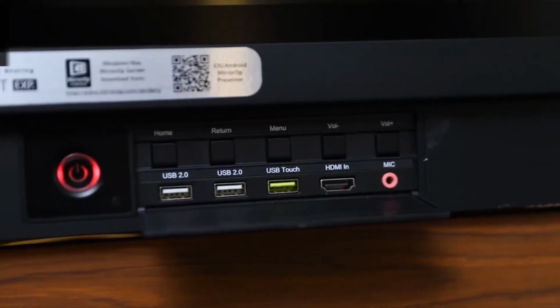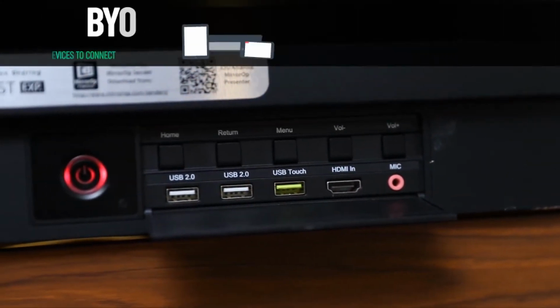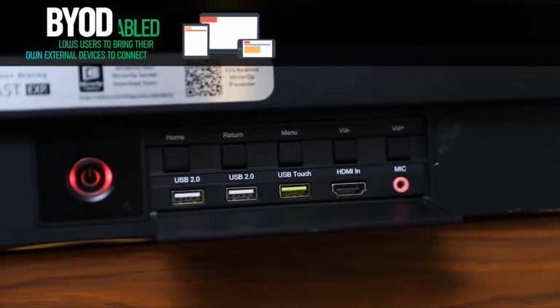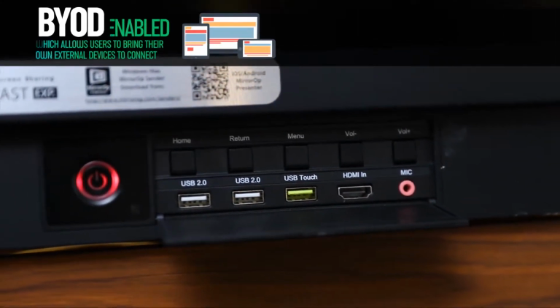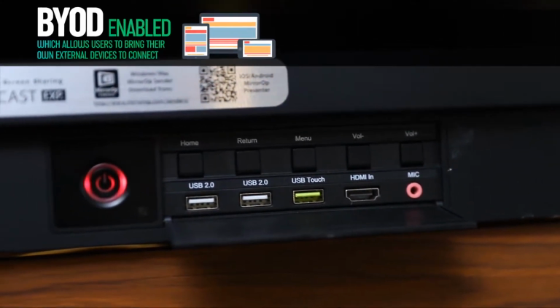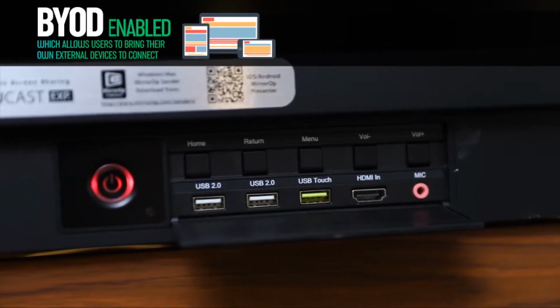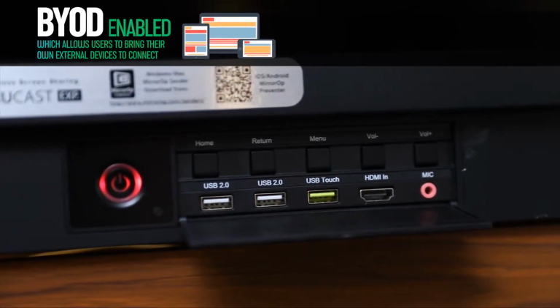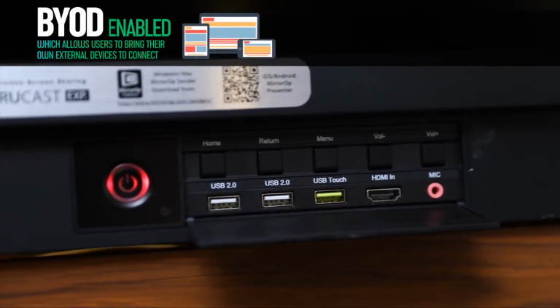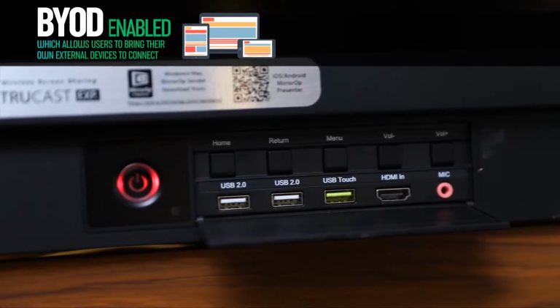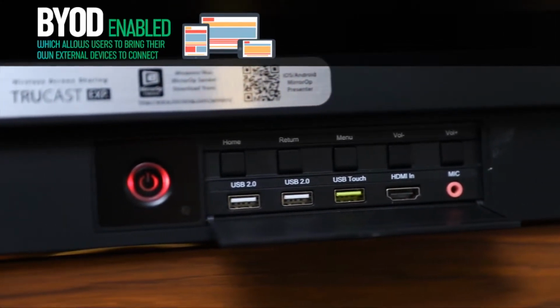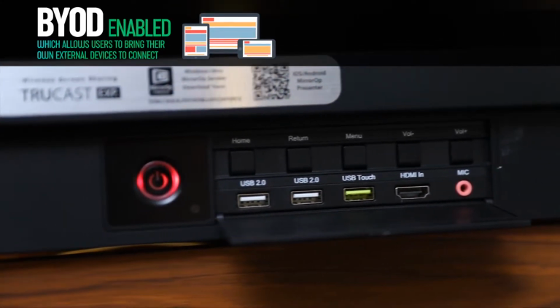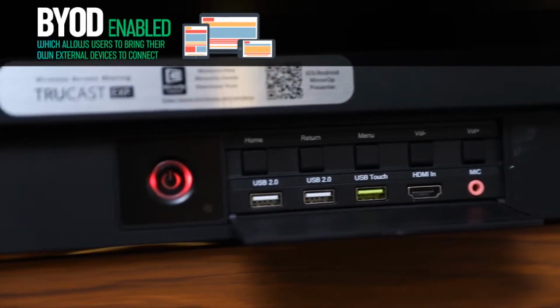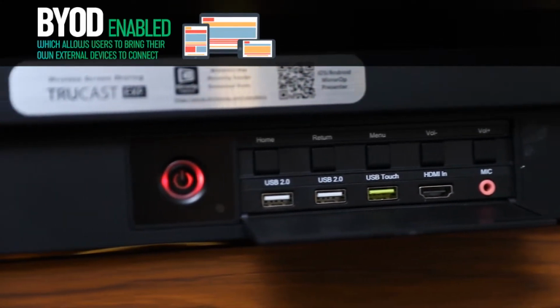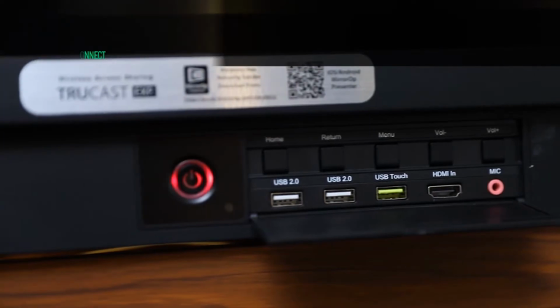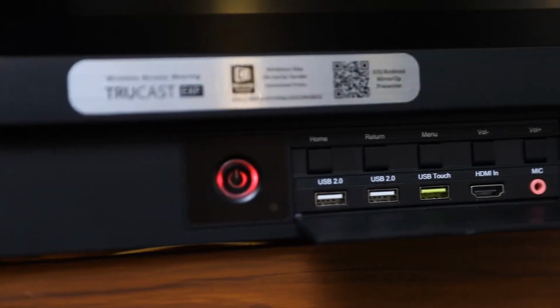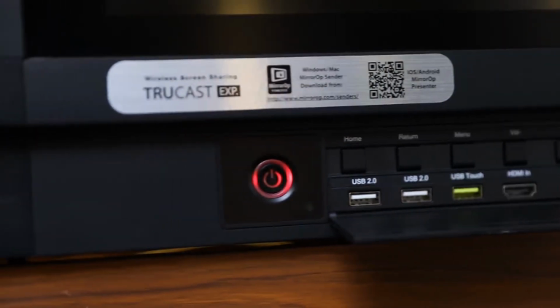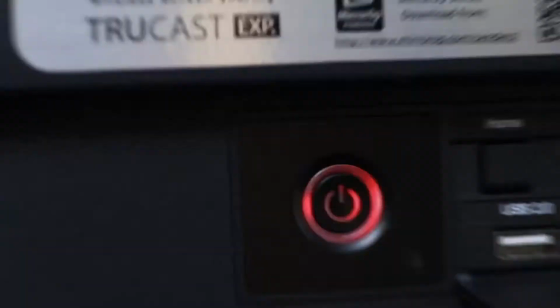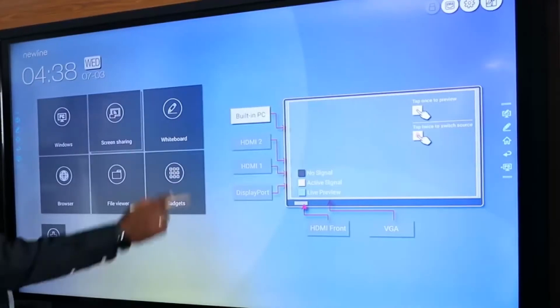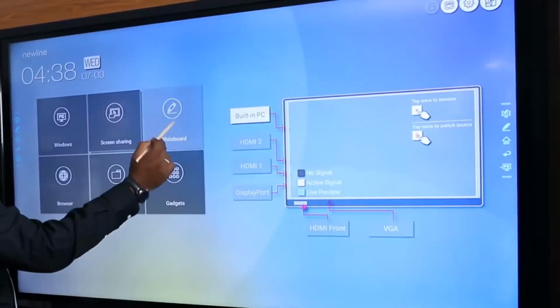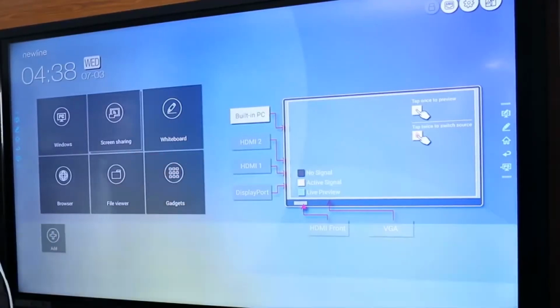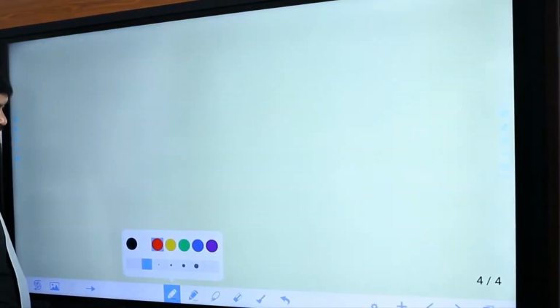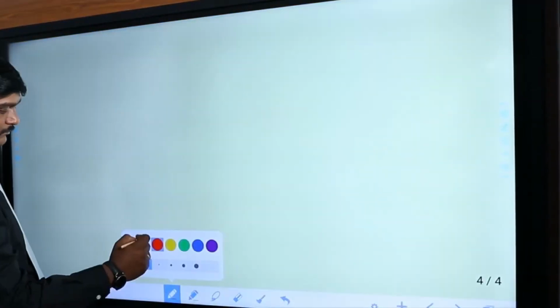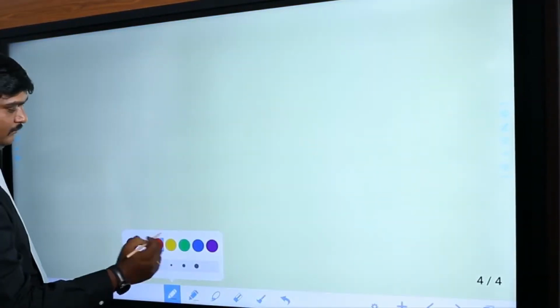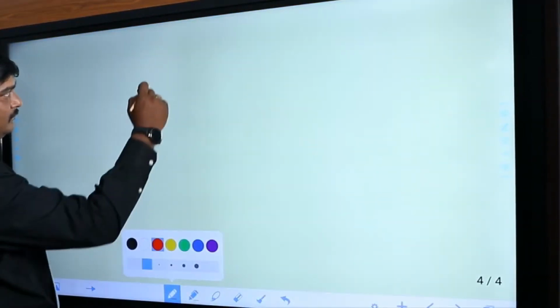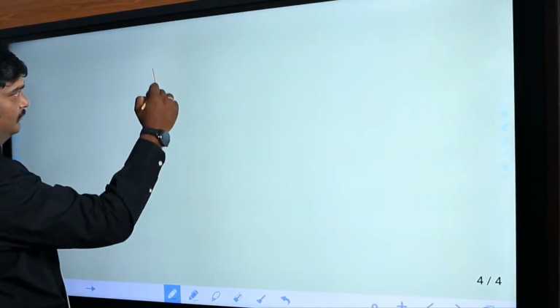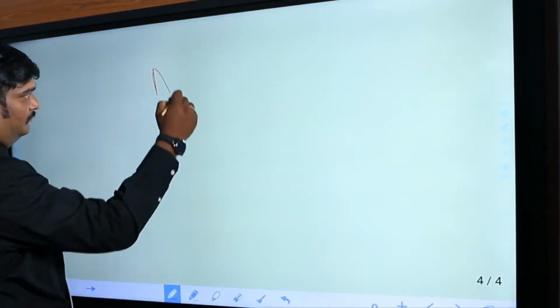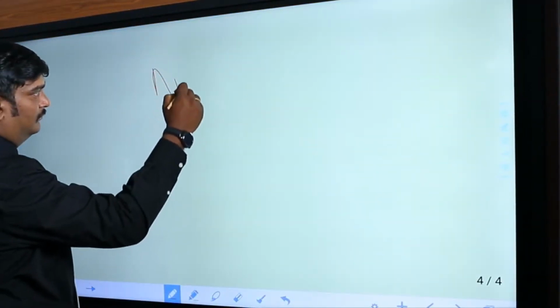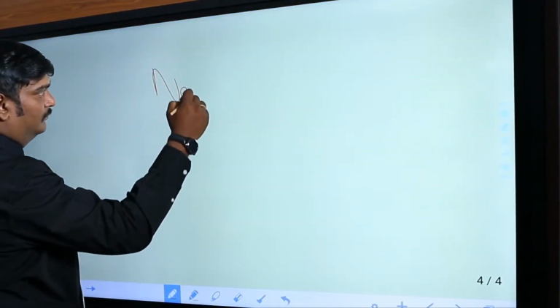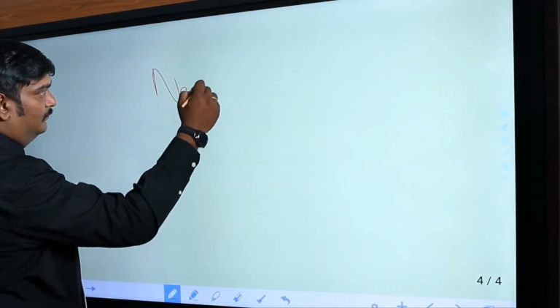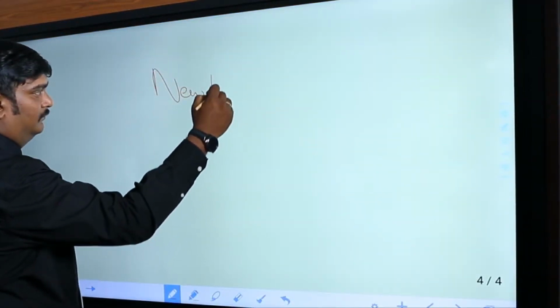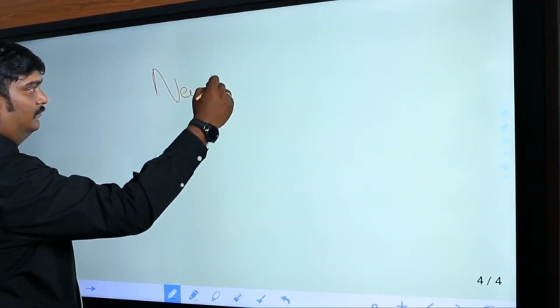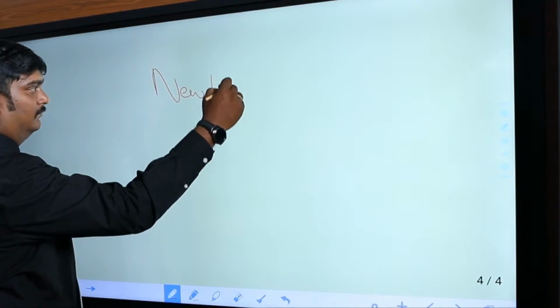BYOD enabled, which allows users to bring their own external devices to connect. A host of educational media suites to help teachers teach in a comprehensive mode.